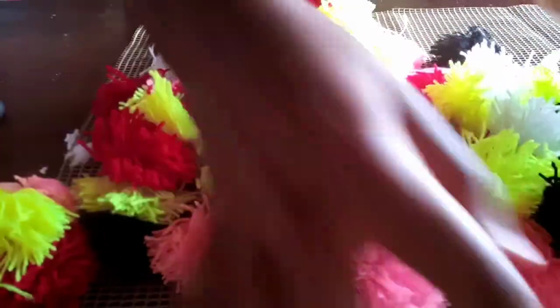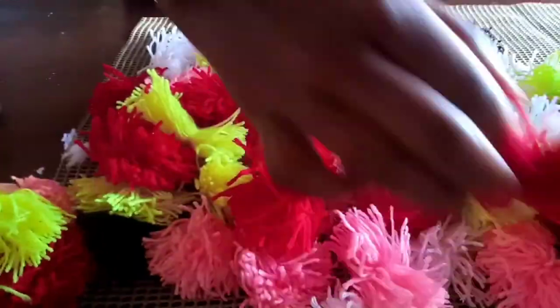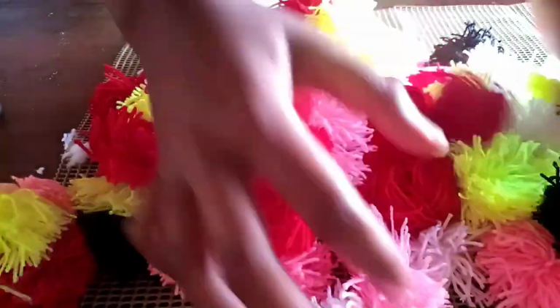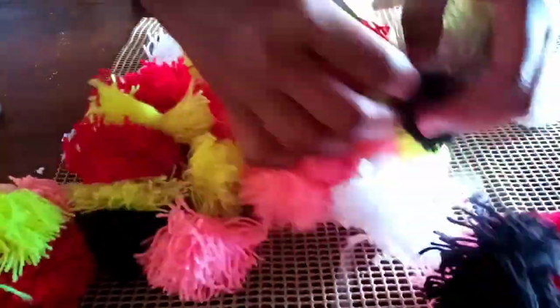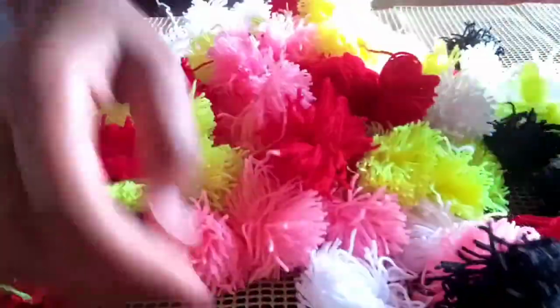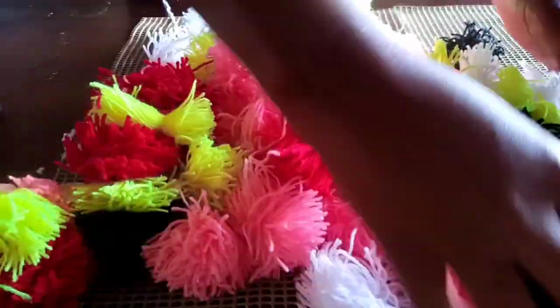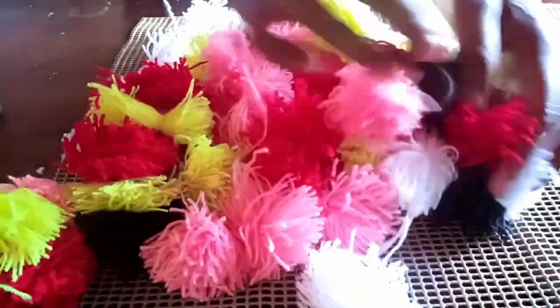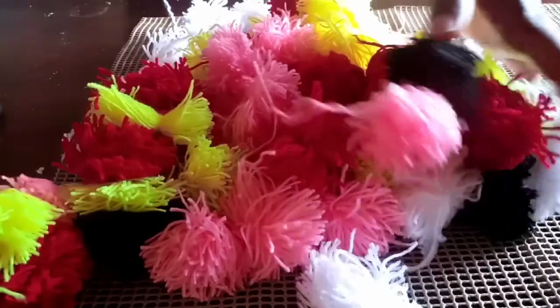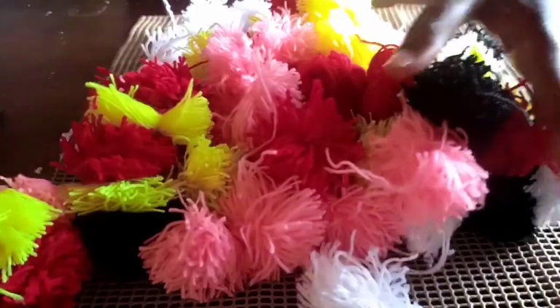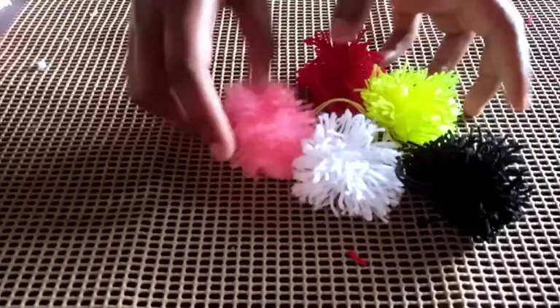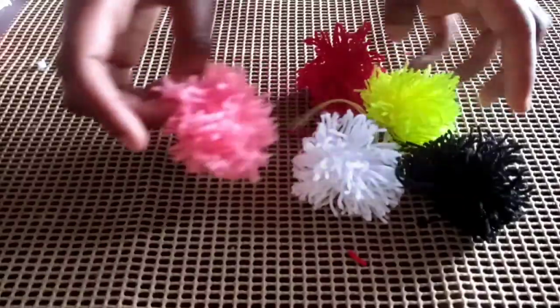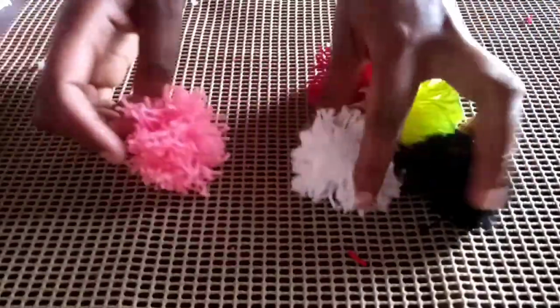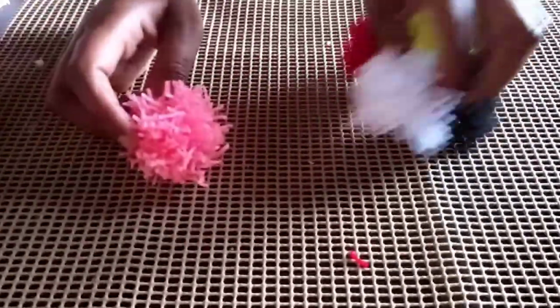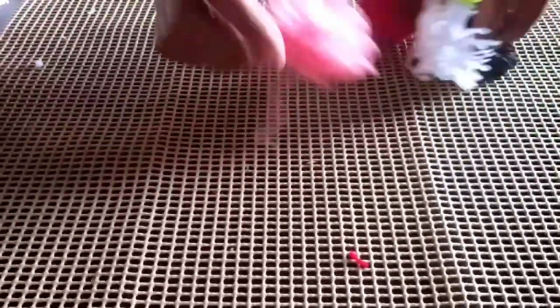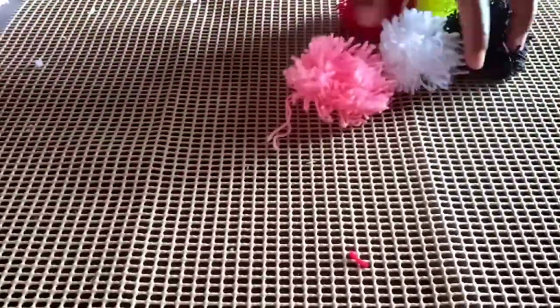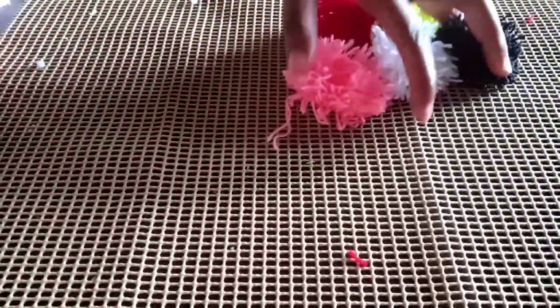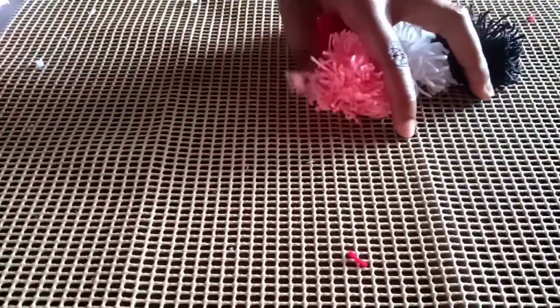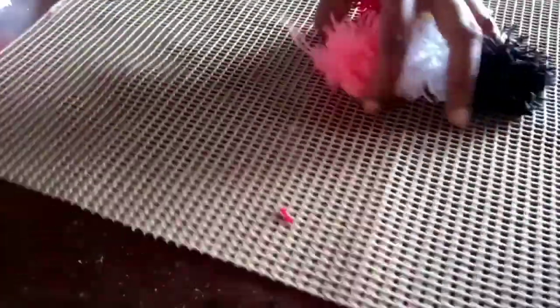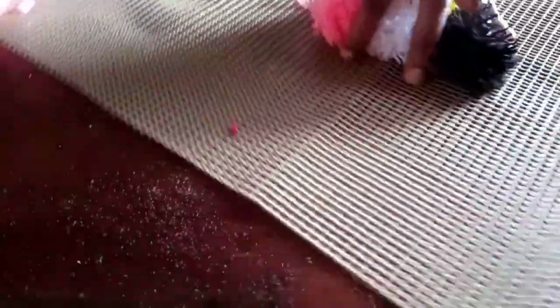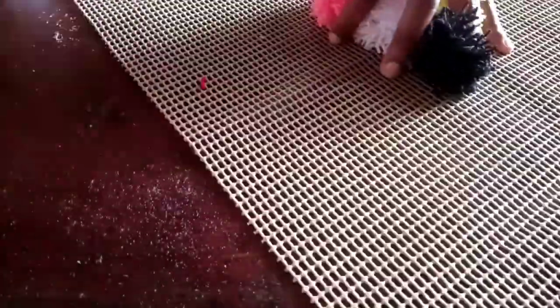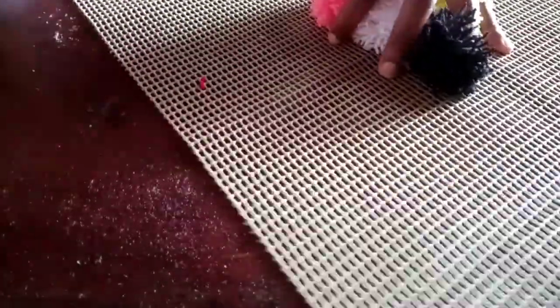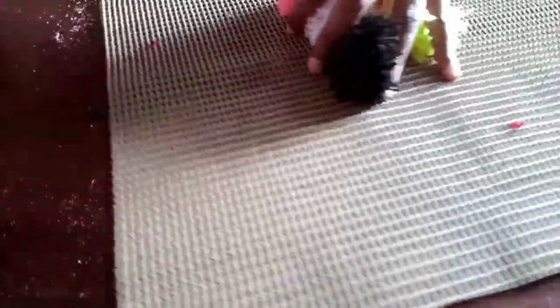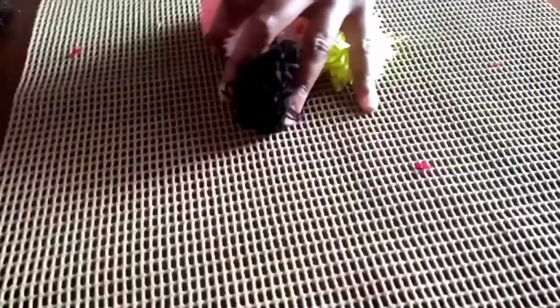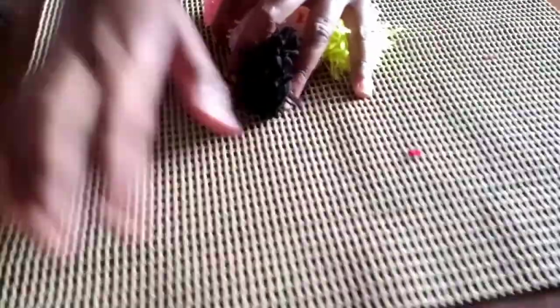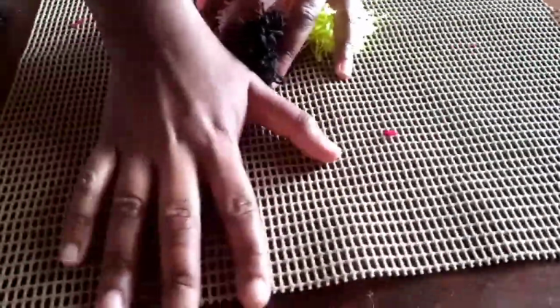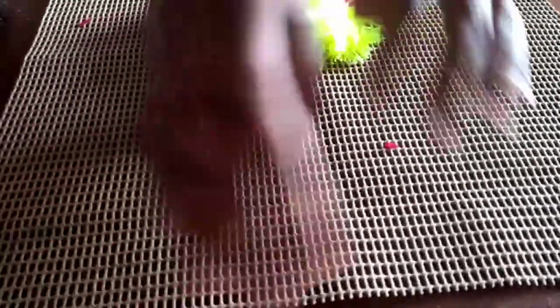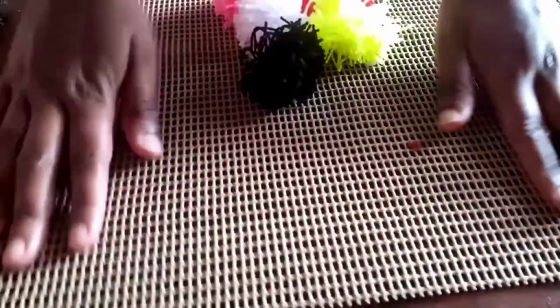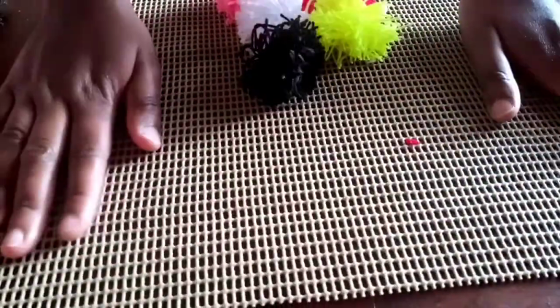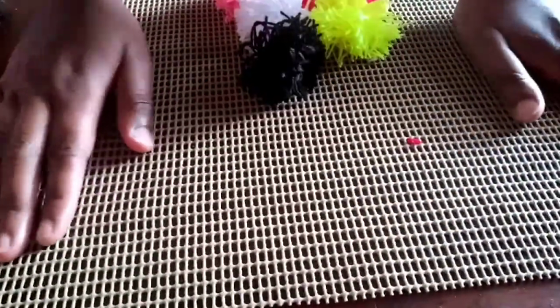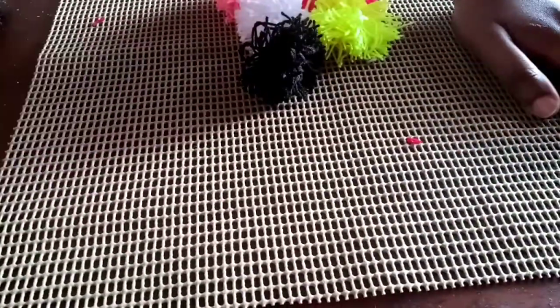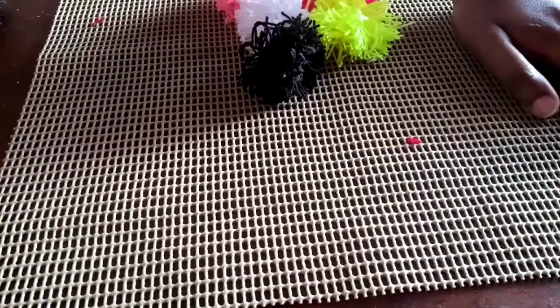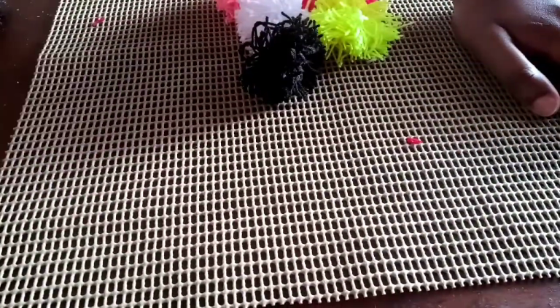After making around 100 pom poms, I'm going to gather them along with the mesh, and I'm going to use a crochet hook.